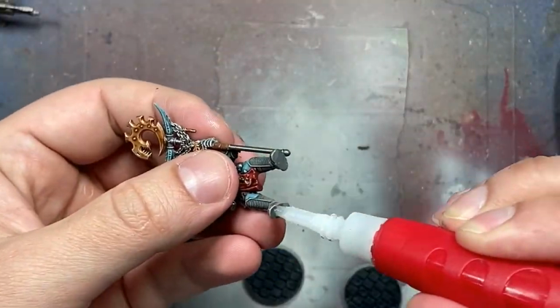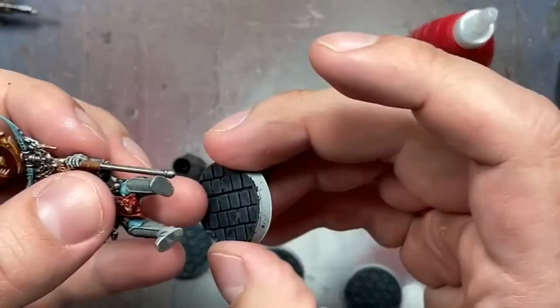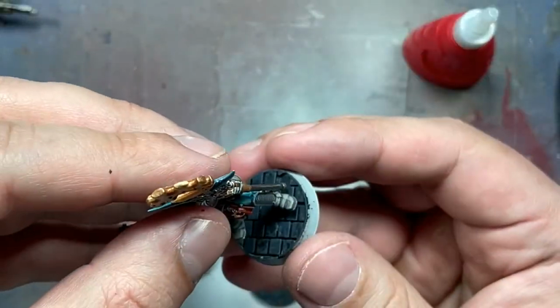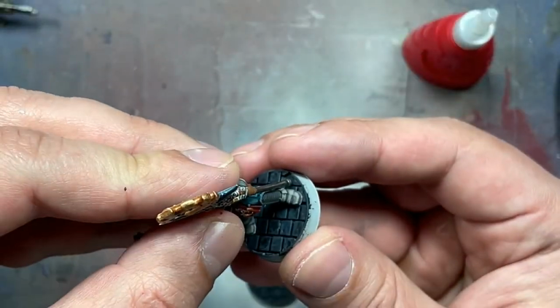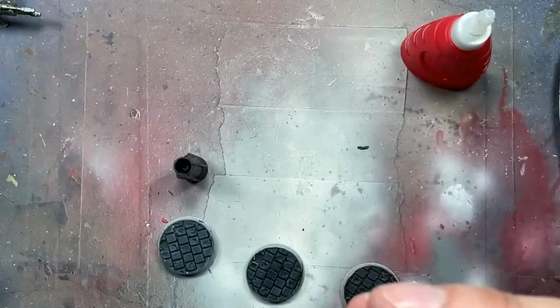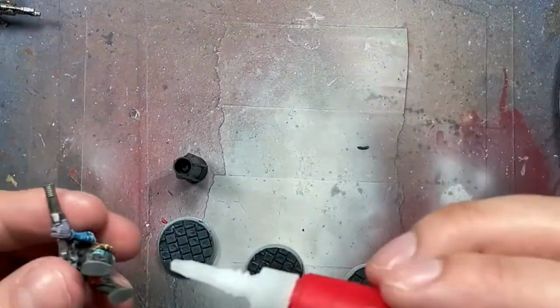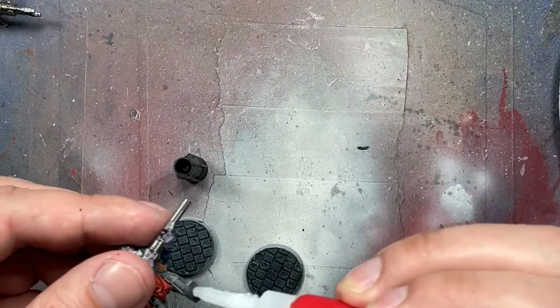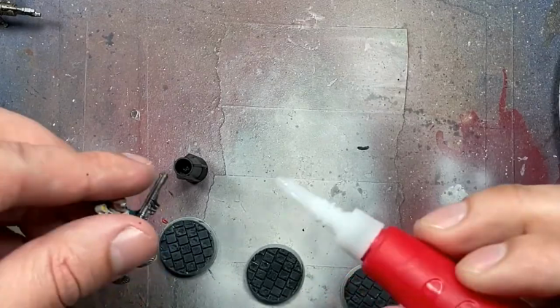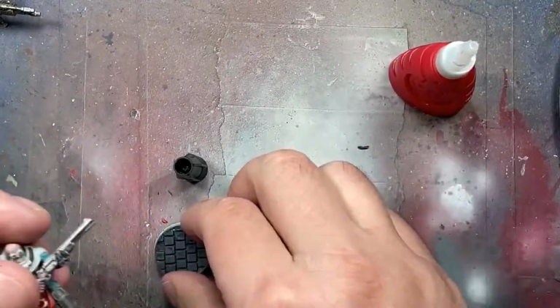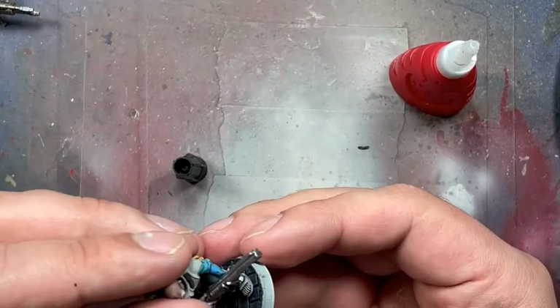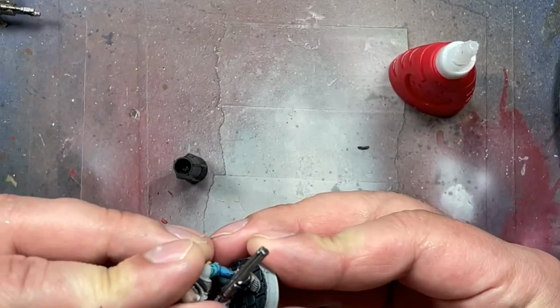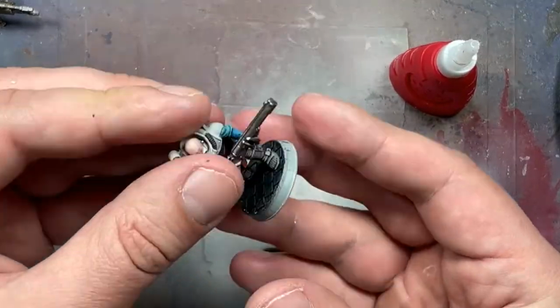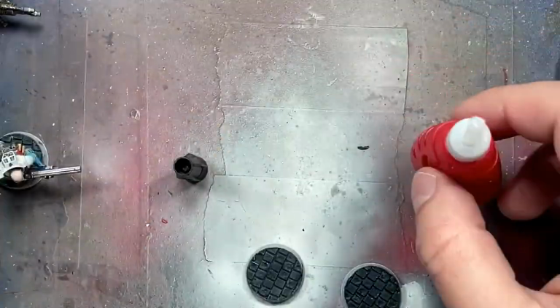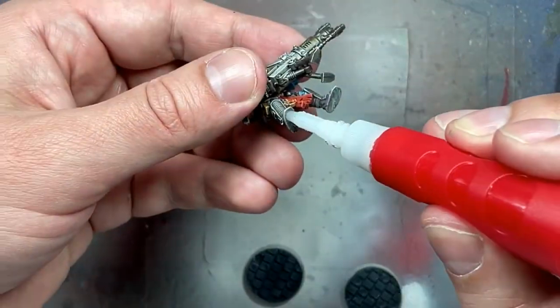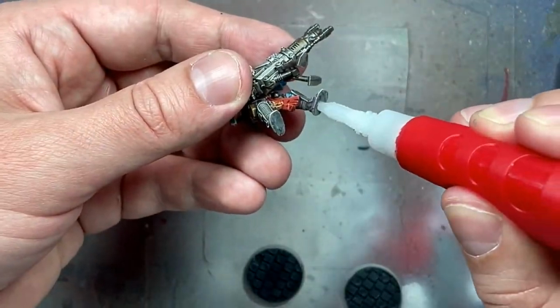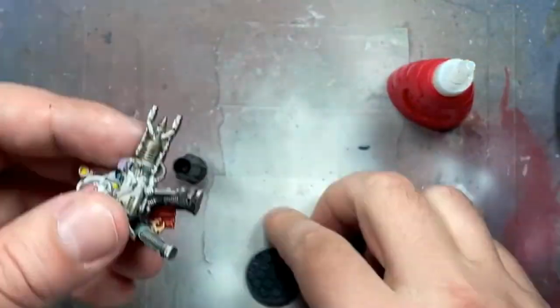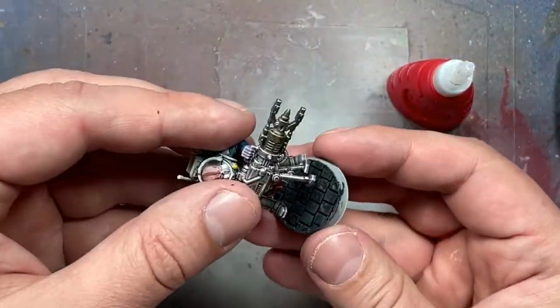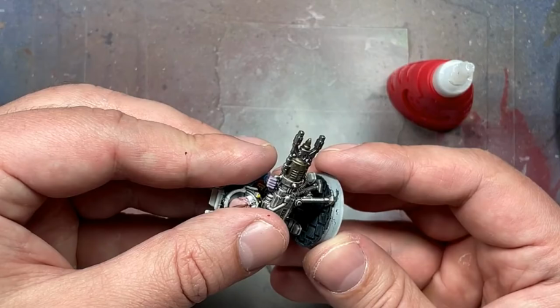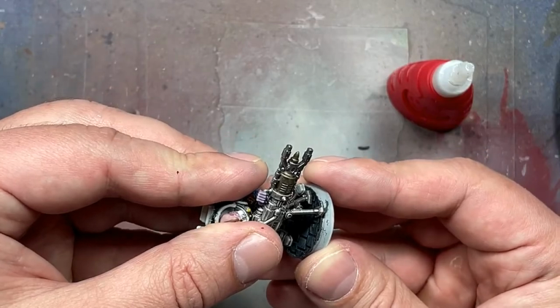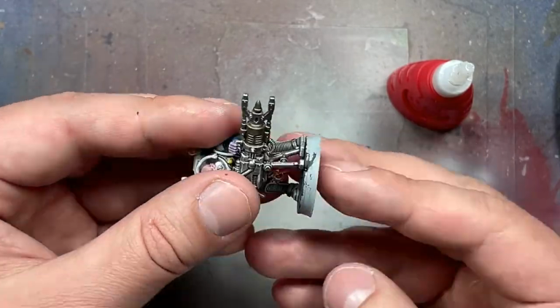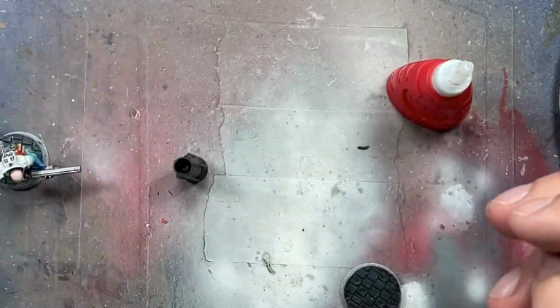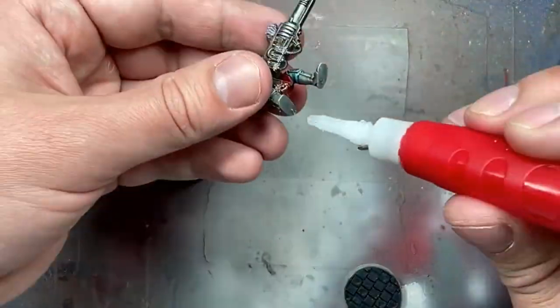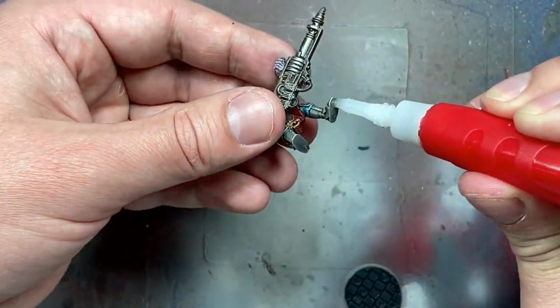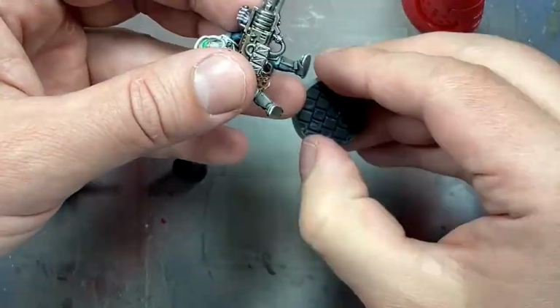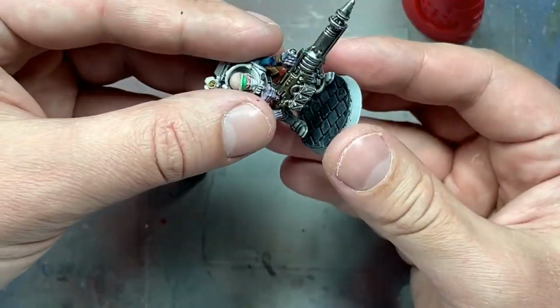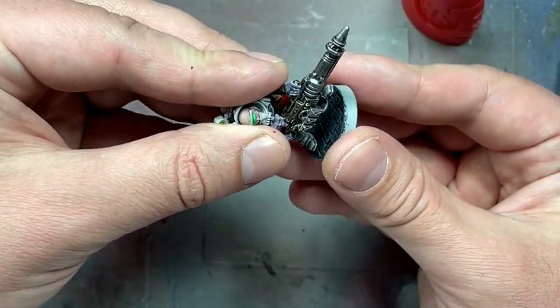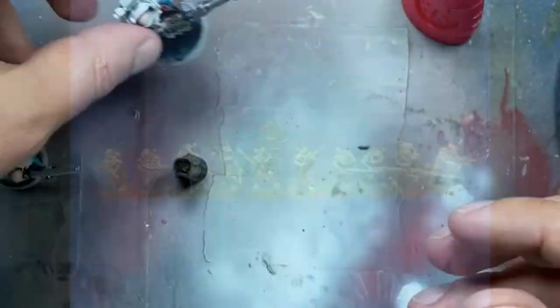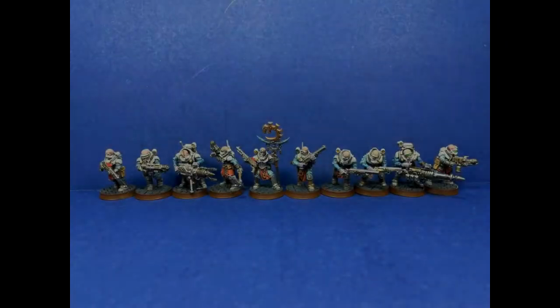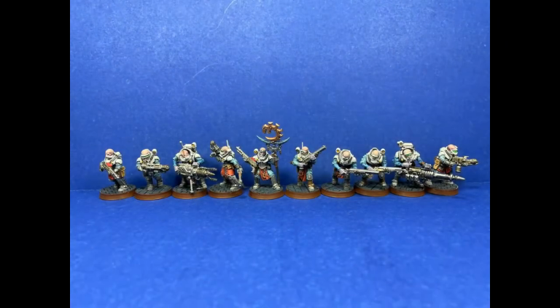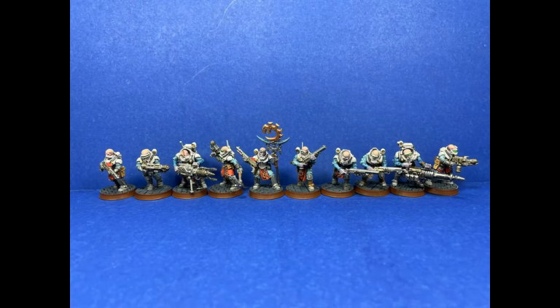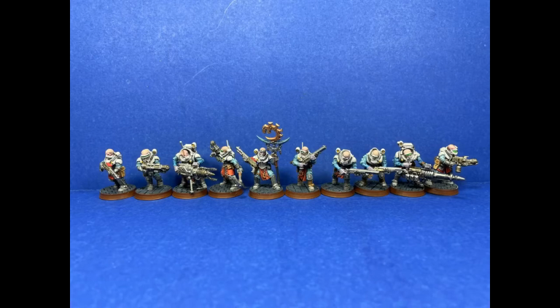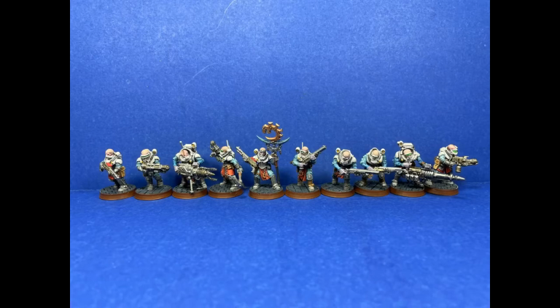I then fully assemble and glue them onto their bases, and afterwards round out the edges of the bases with Mournfang Brown. And done.